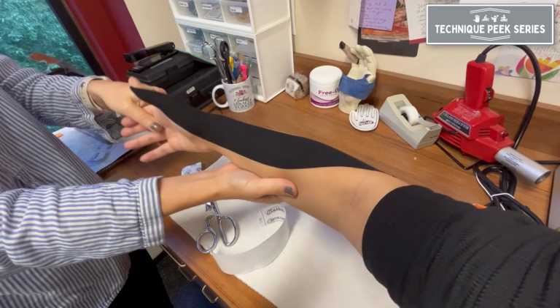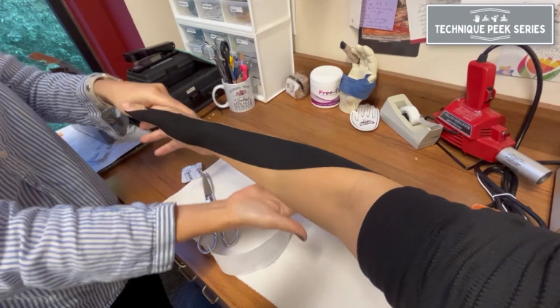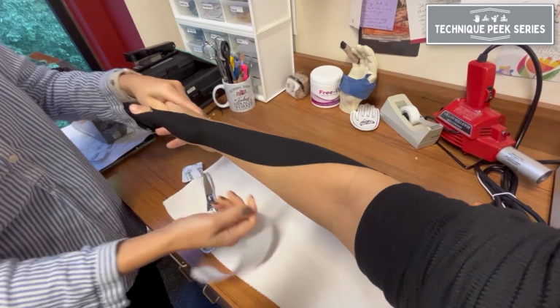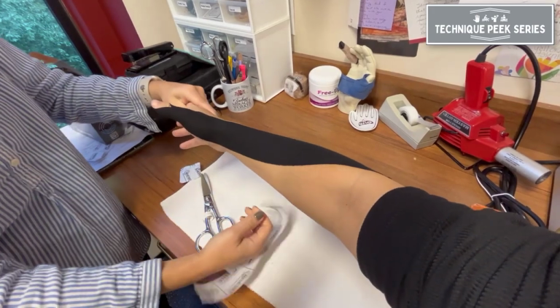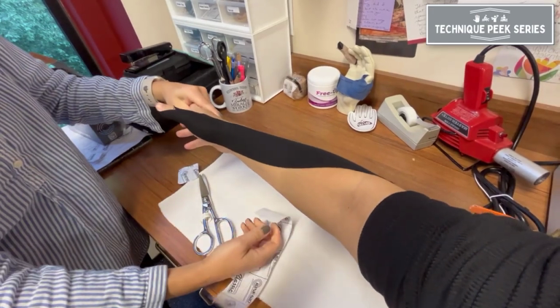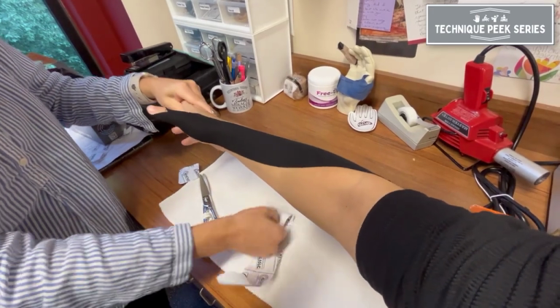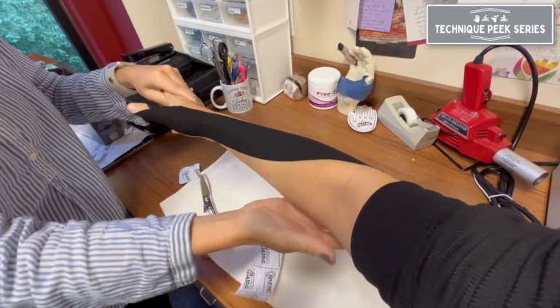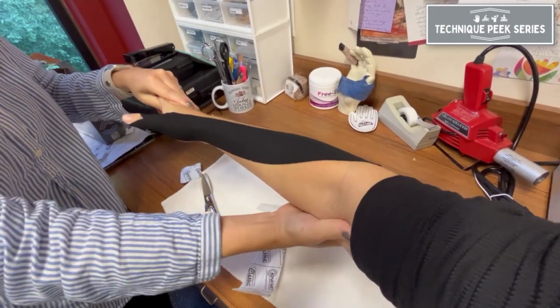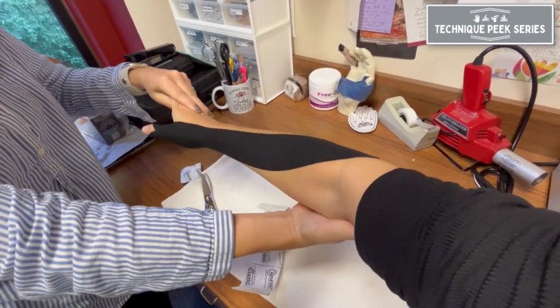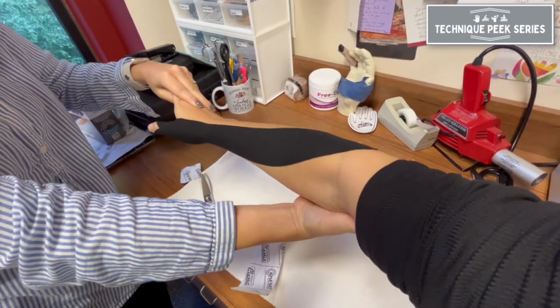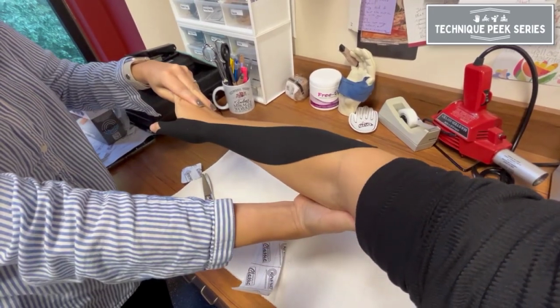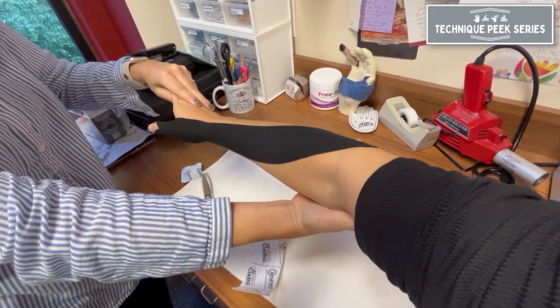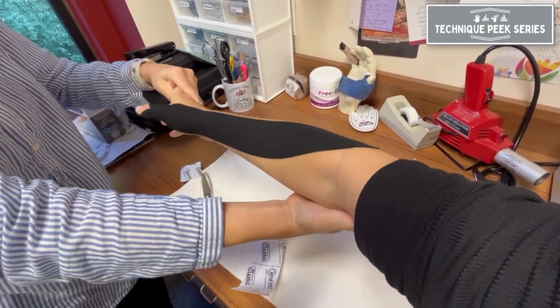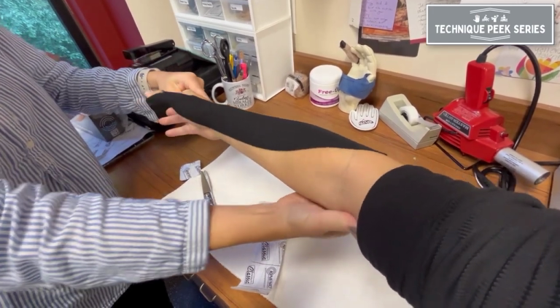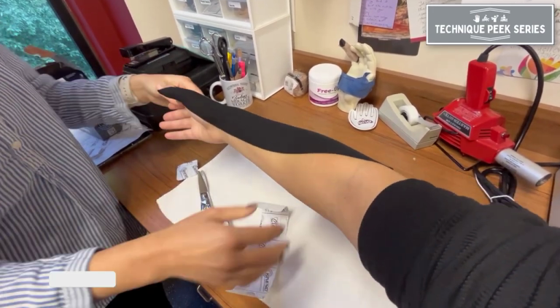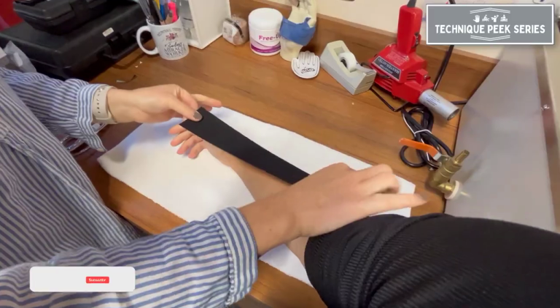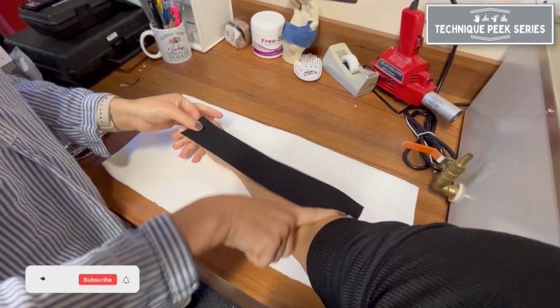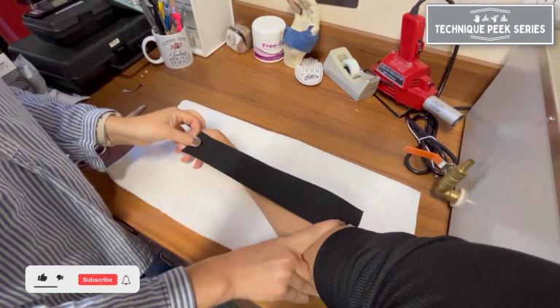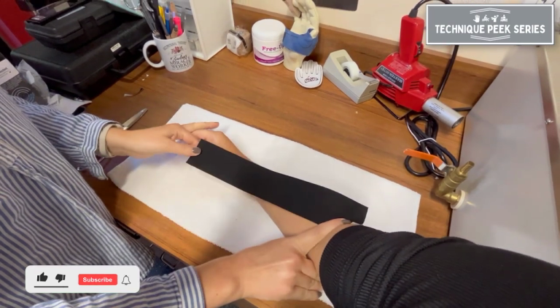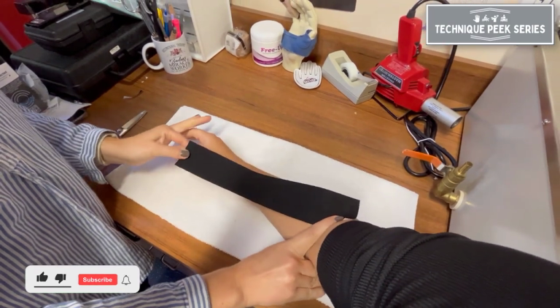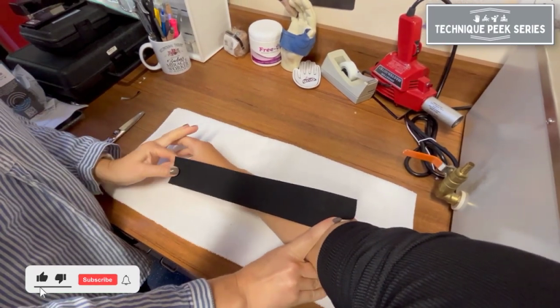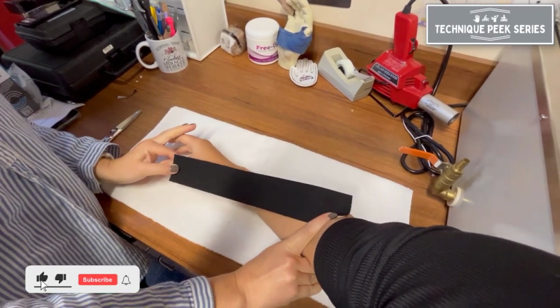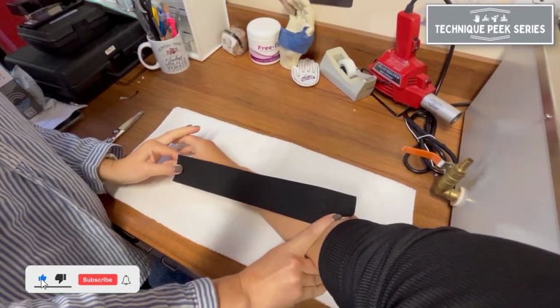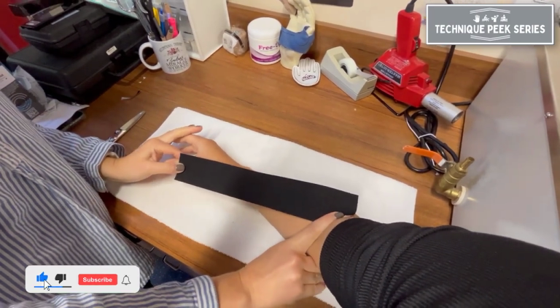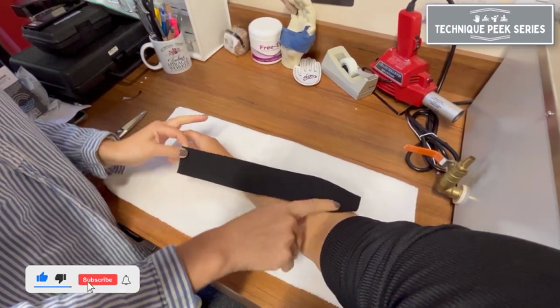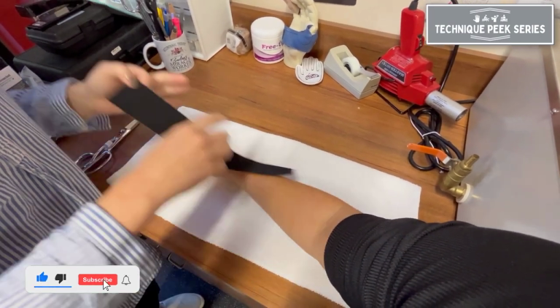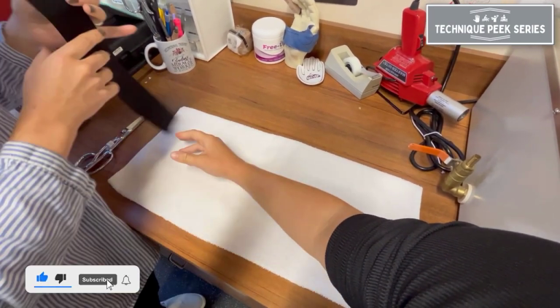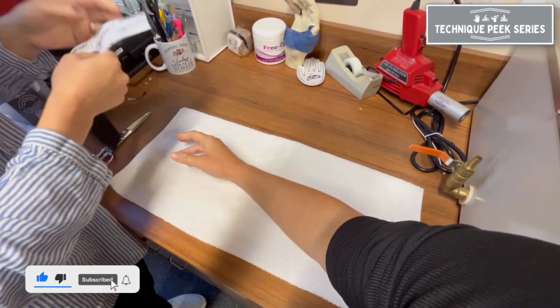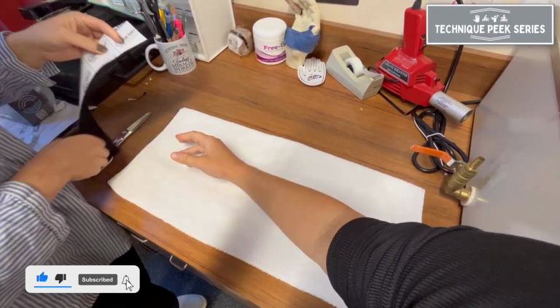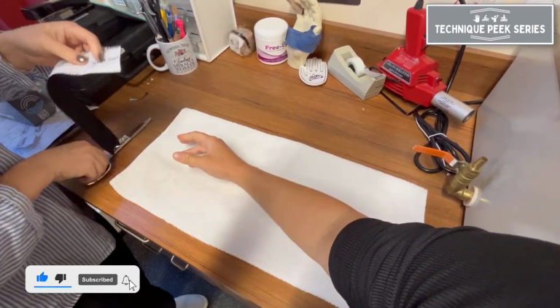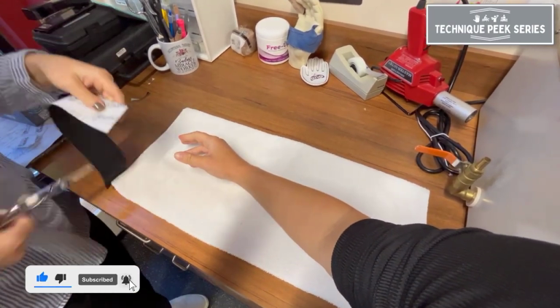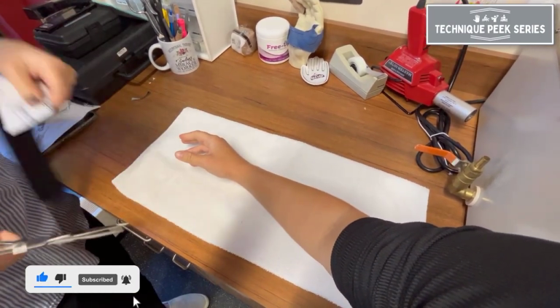Today we're going to go over a technique for extensor pollicis longus facilitation taping. In order to facilitate a muscle, you want to tape from proximal to distal.